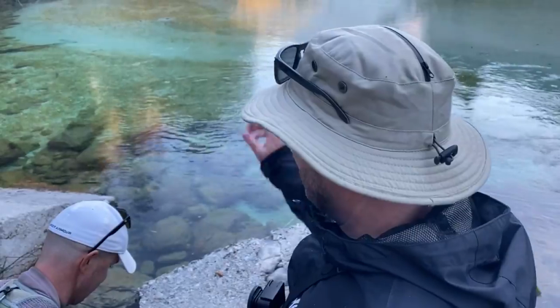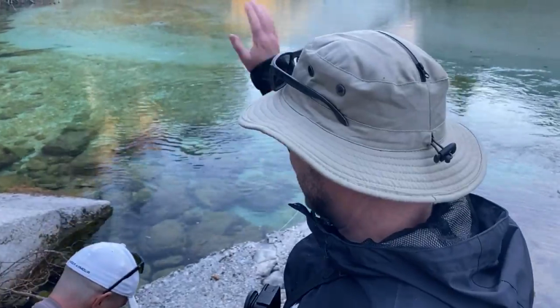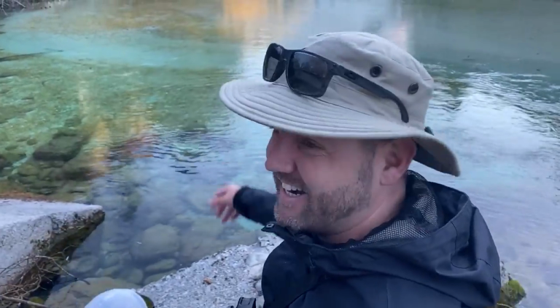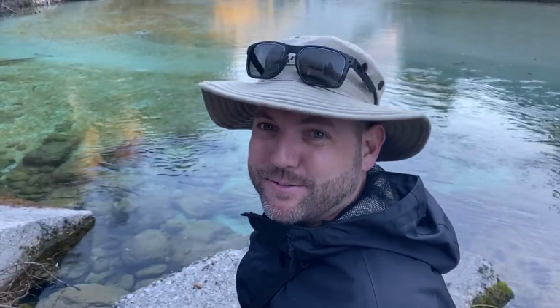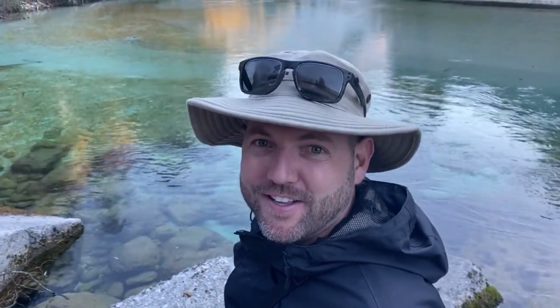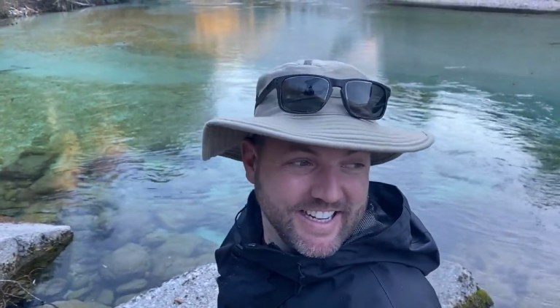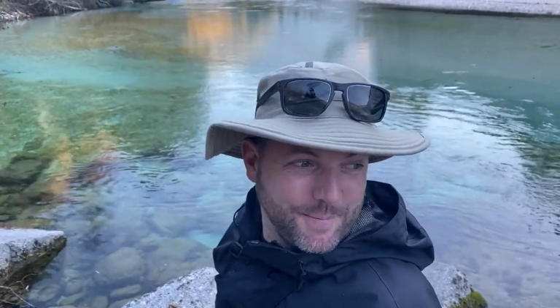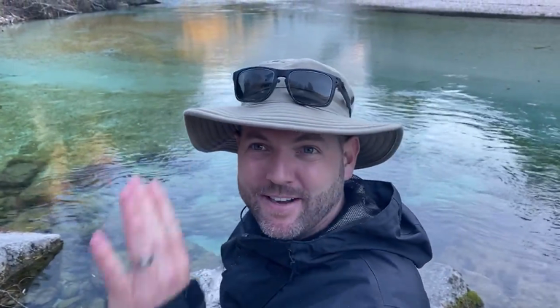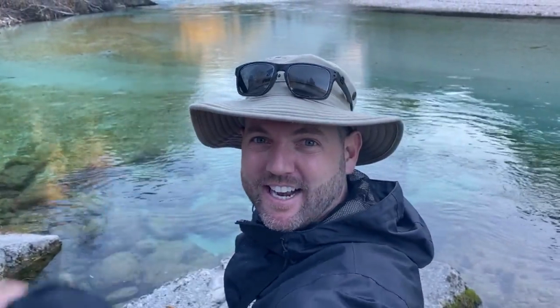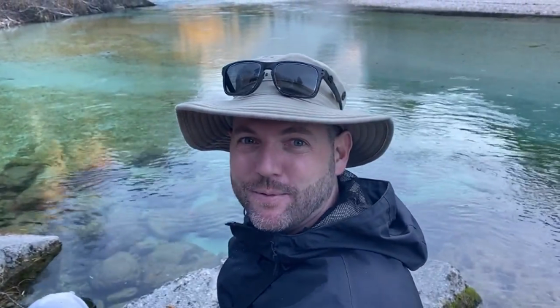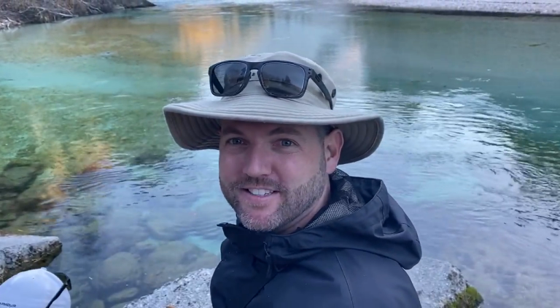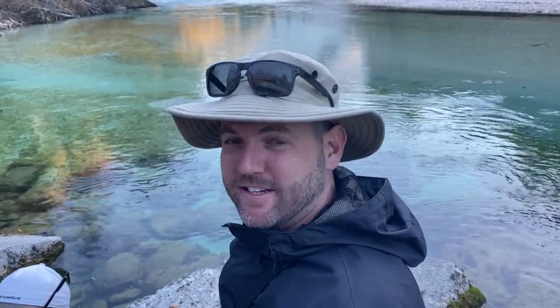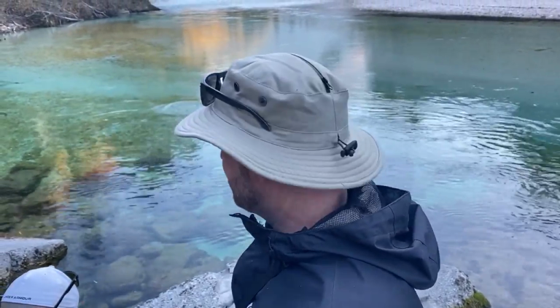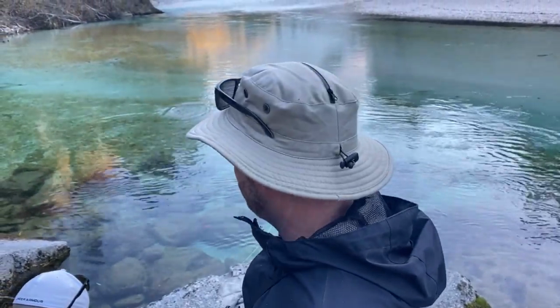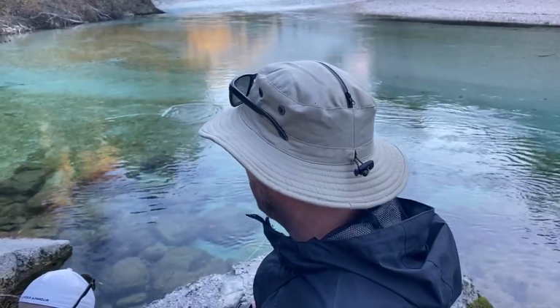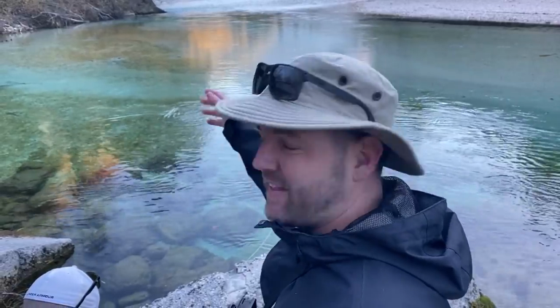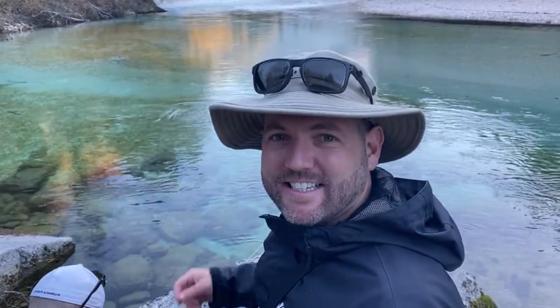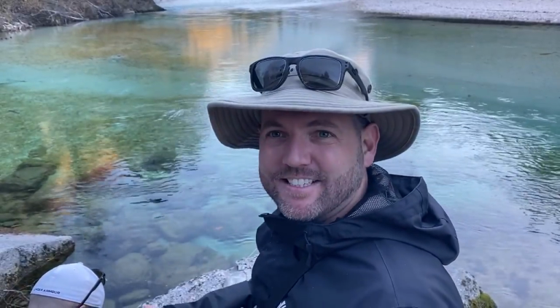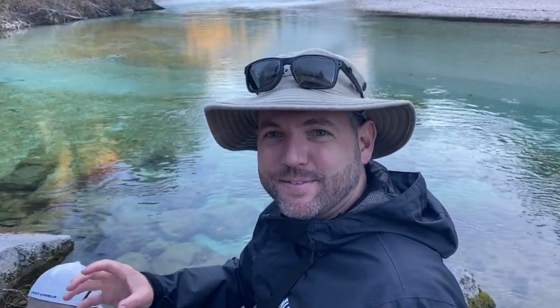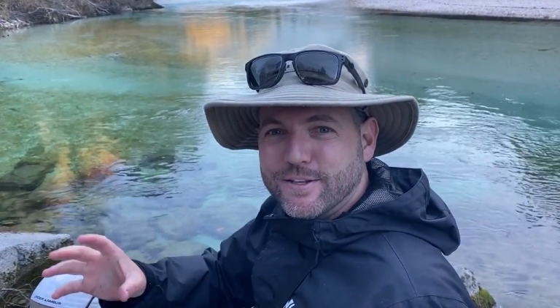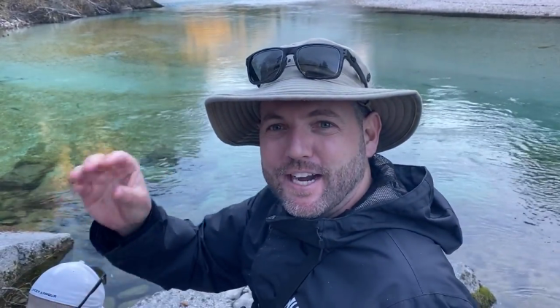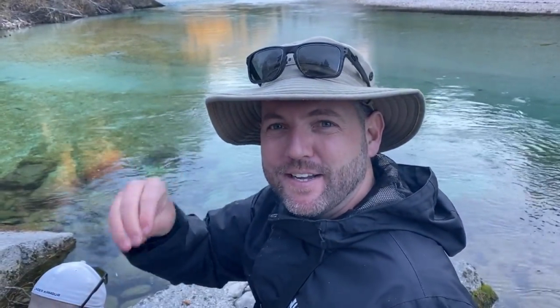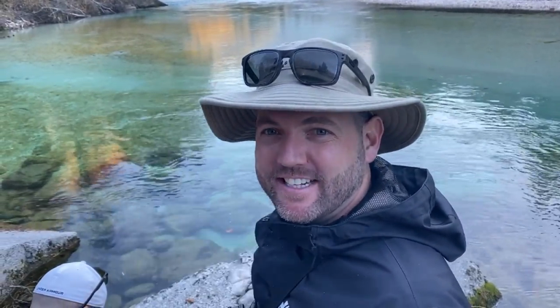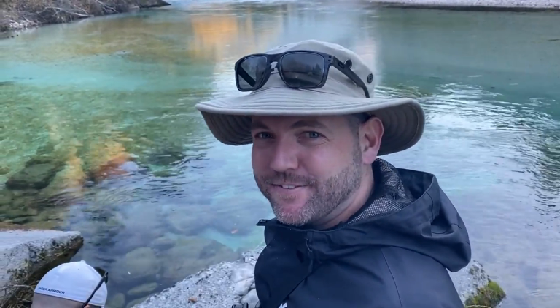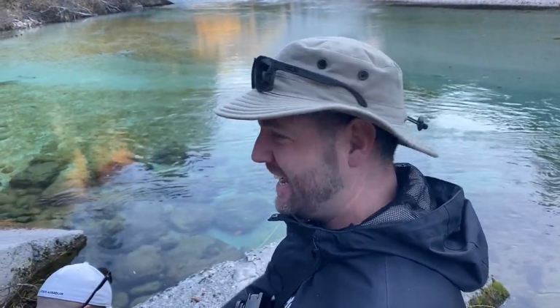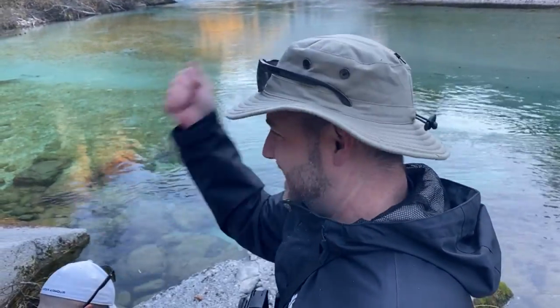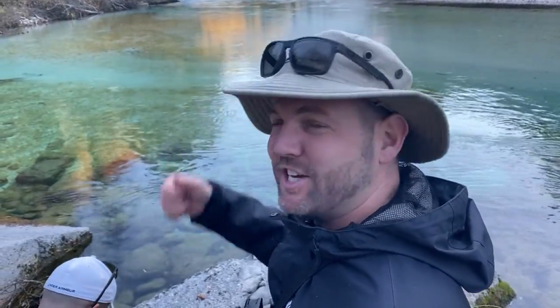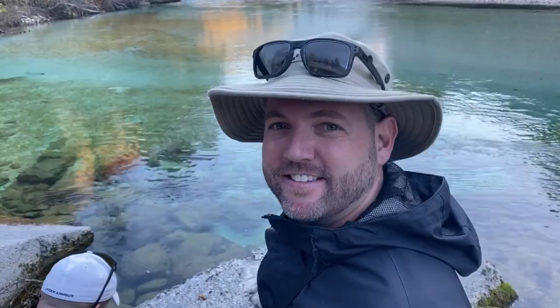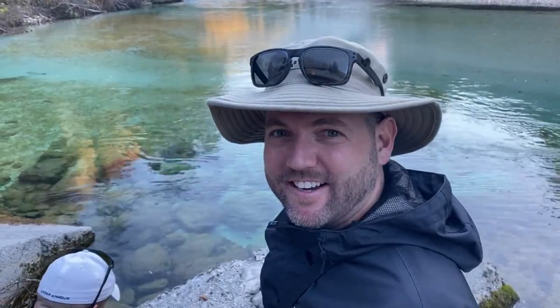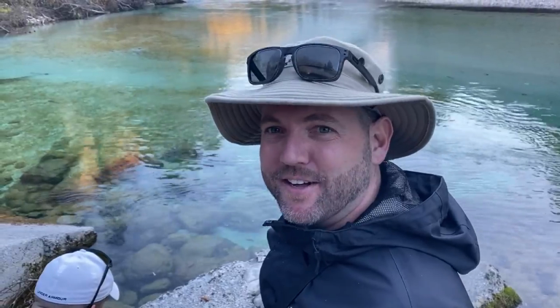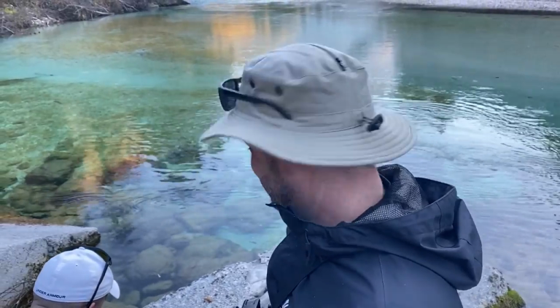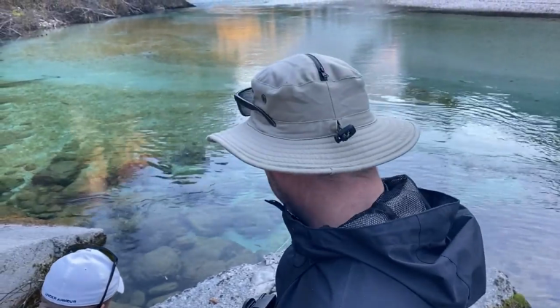We're just casting out these dry flies — a couple of times the line hitting the water, because it's so clear, really spooked them — but on that last cast you could see them just slowly come up and take the fly. Just a gentle set, got them on there. Pretty wicked.